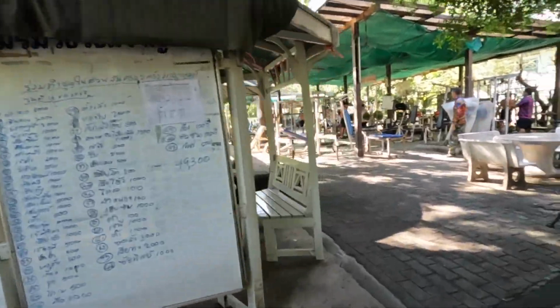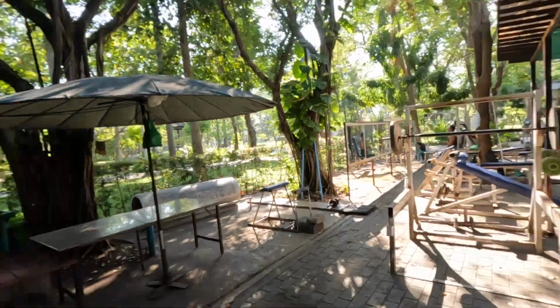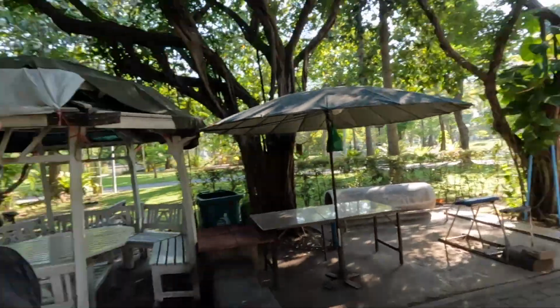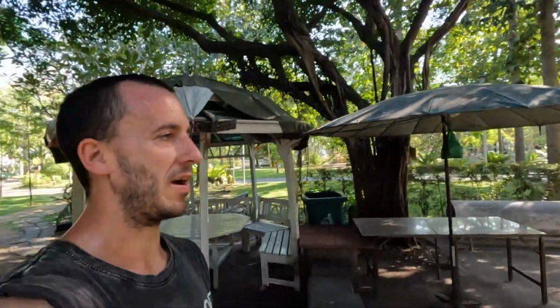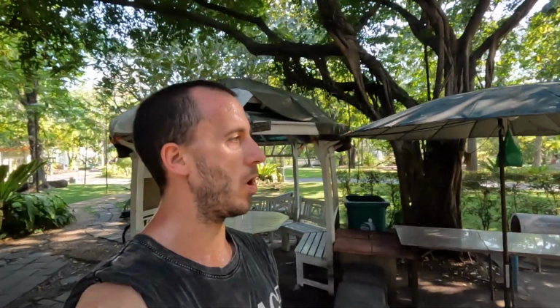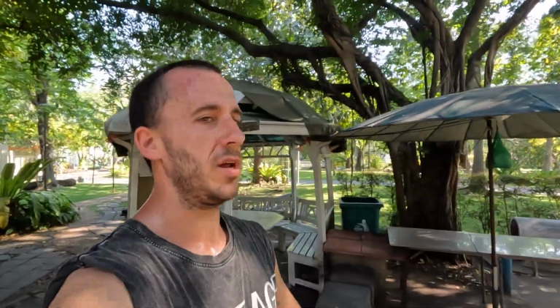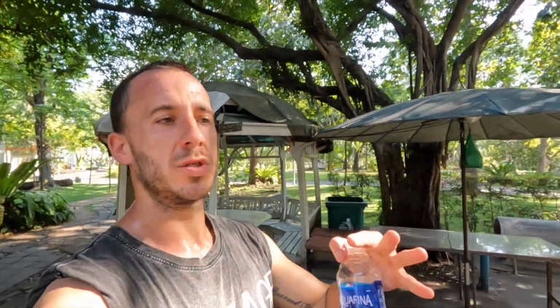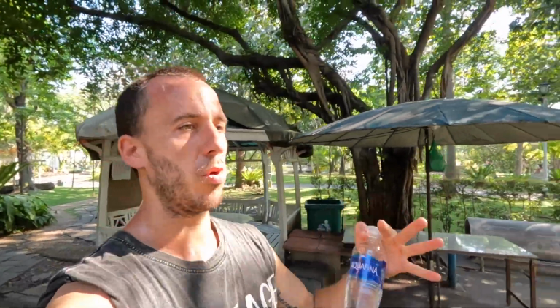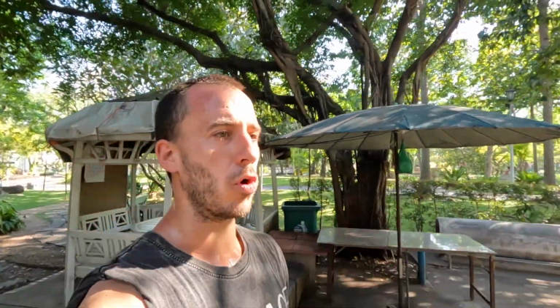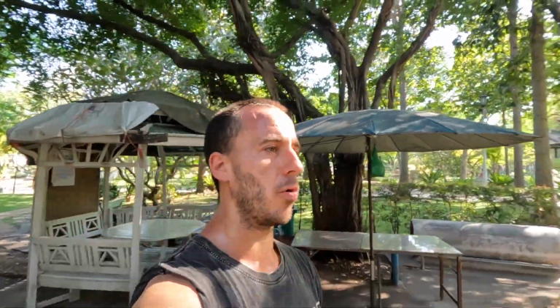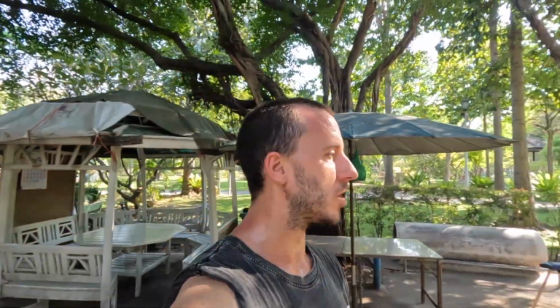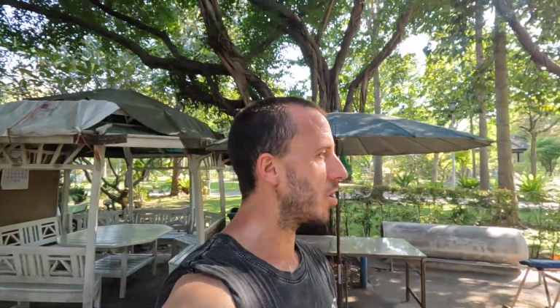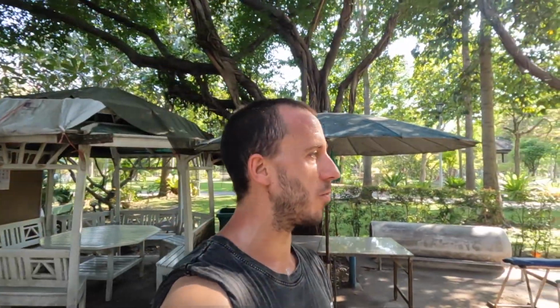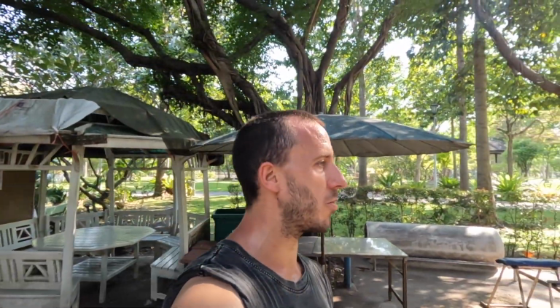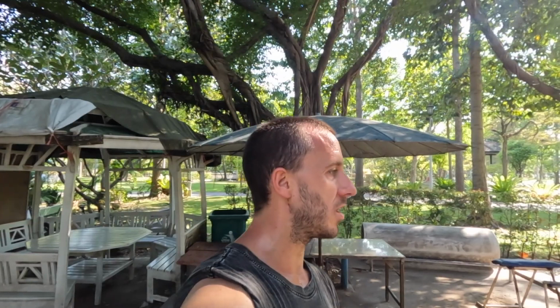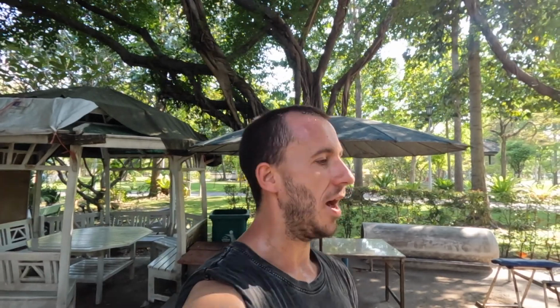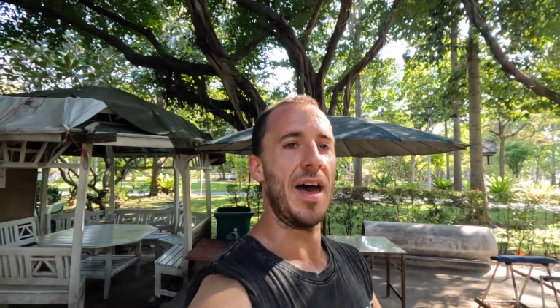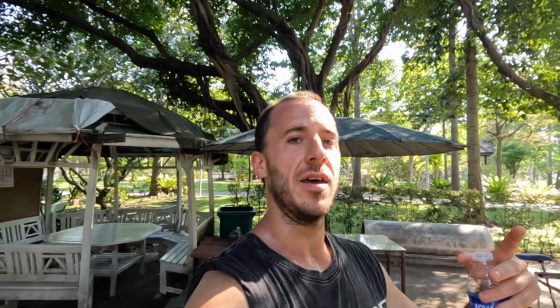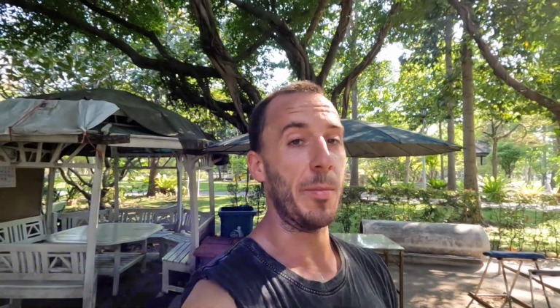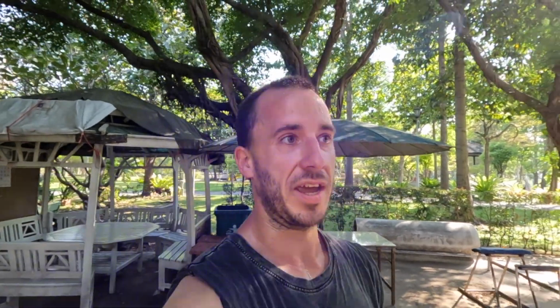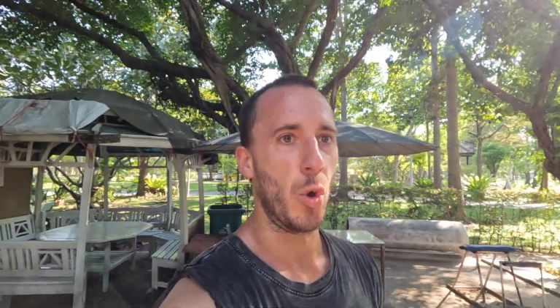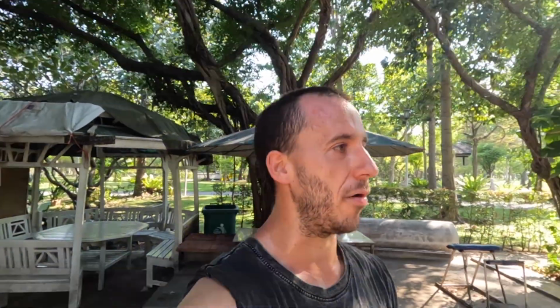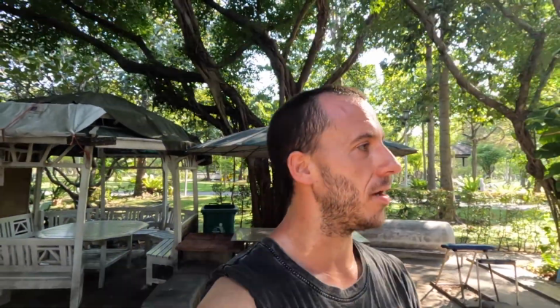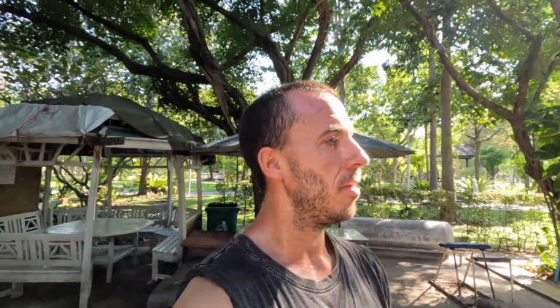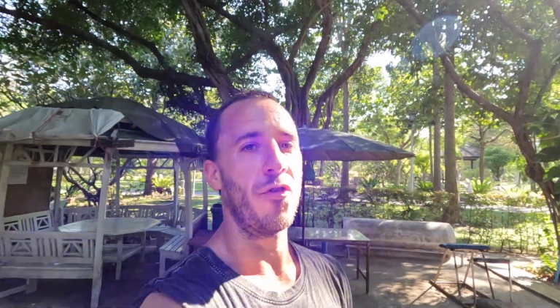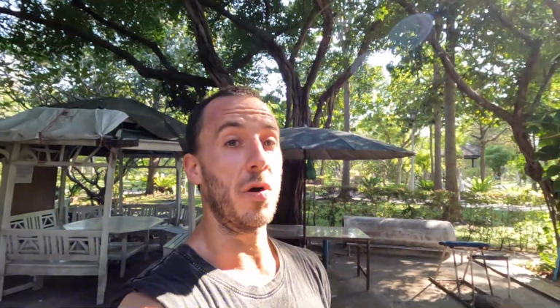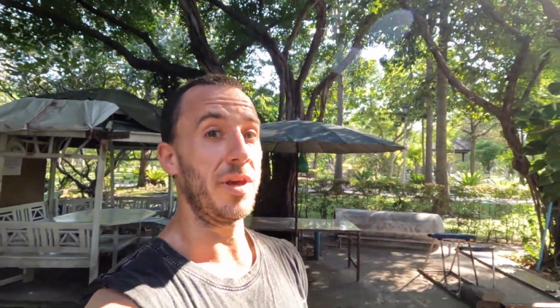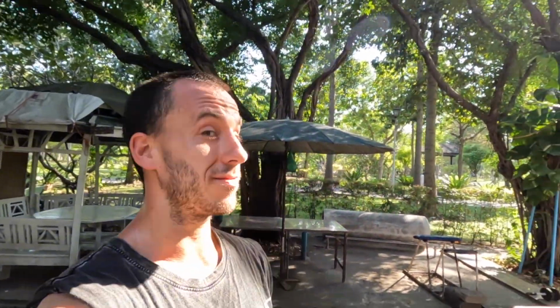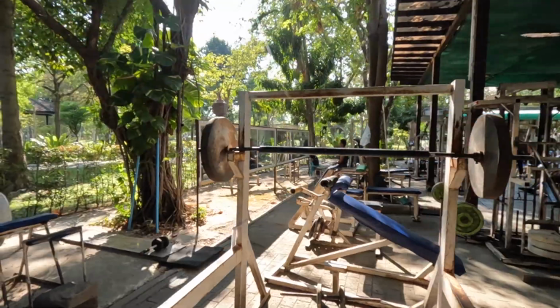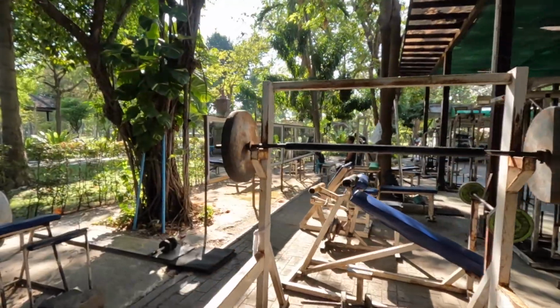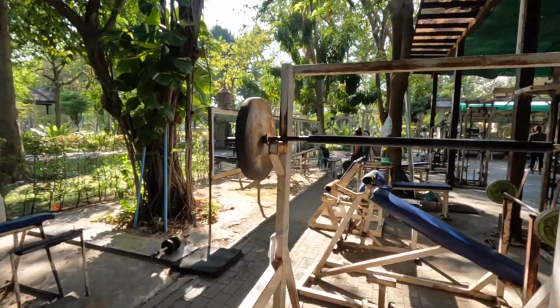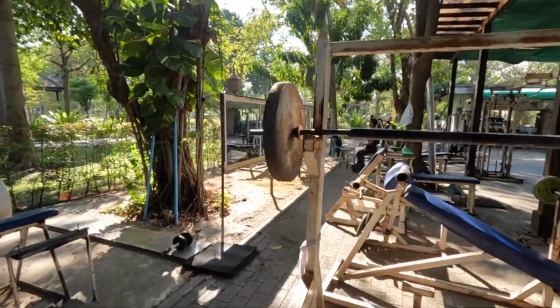We've got a mixed bag of equipment, so we'll do a walkthrough. I'll show you what they're working with, and then I'm going to get a workout in before I go on the beers. It's super old school.